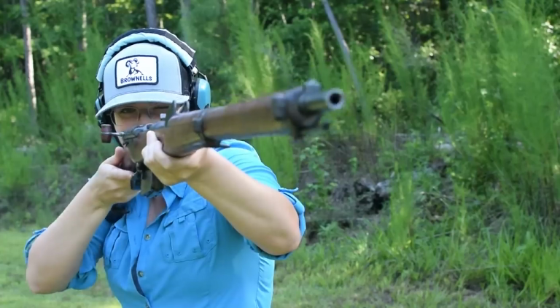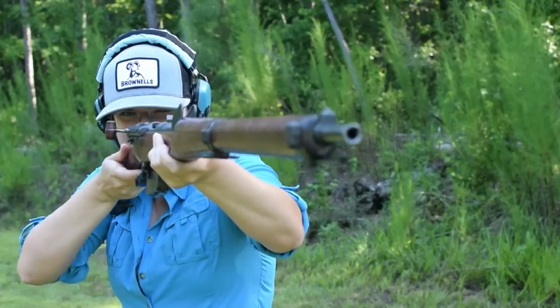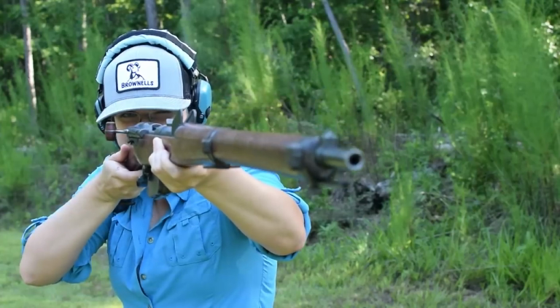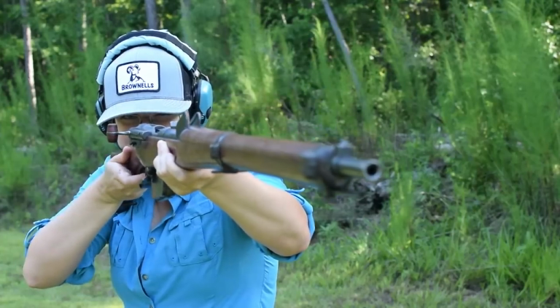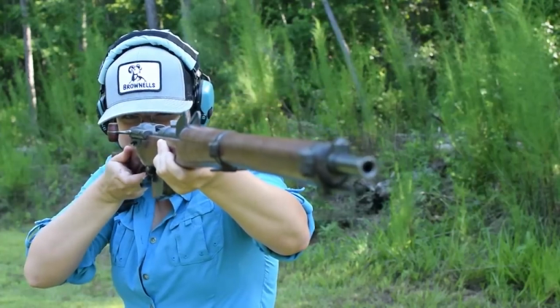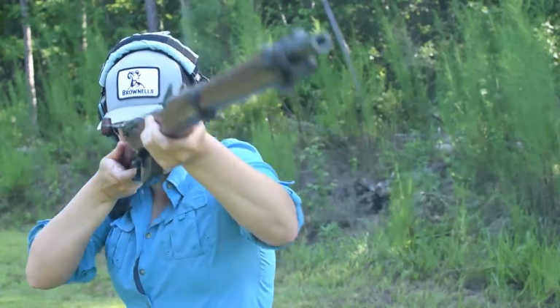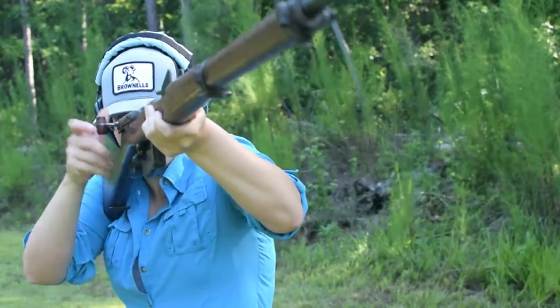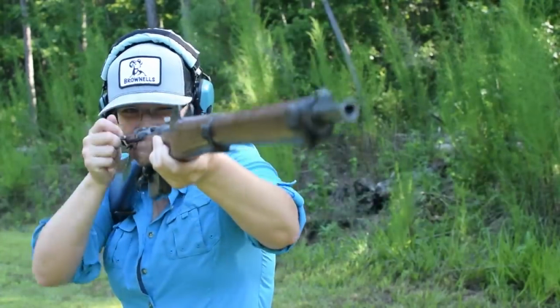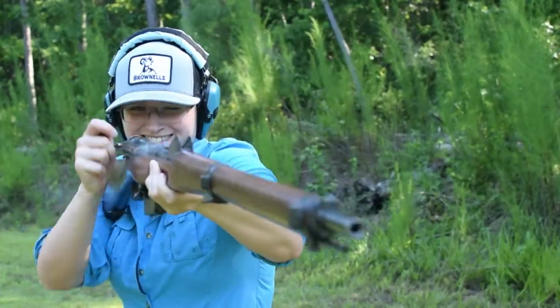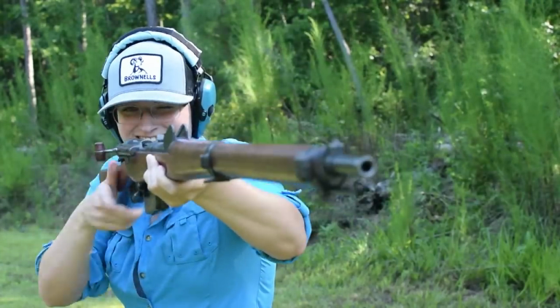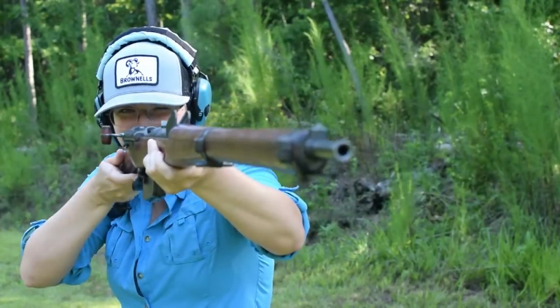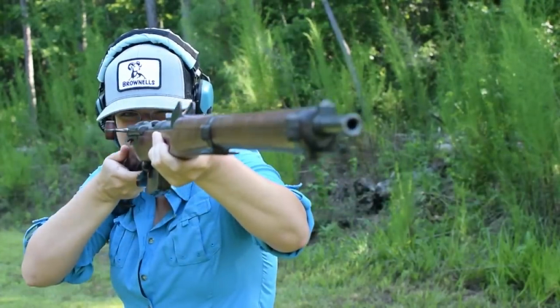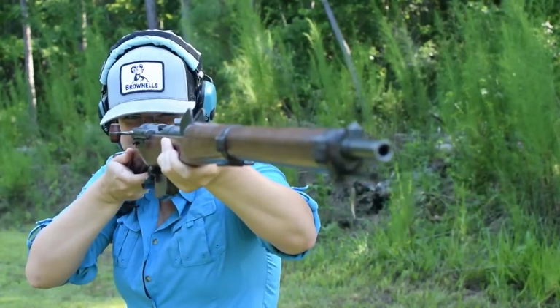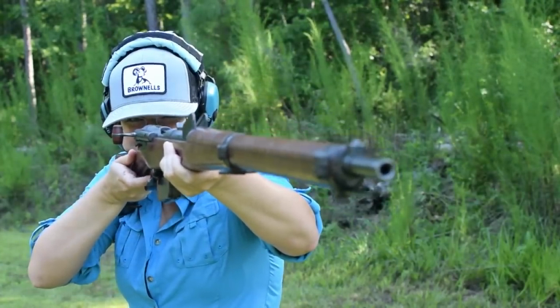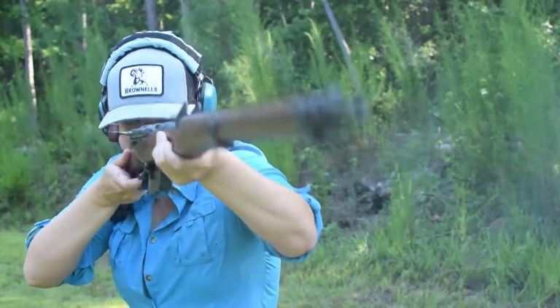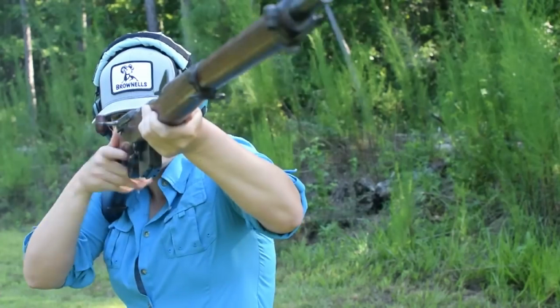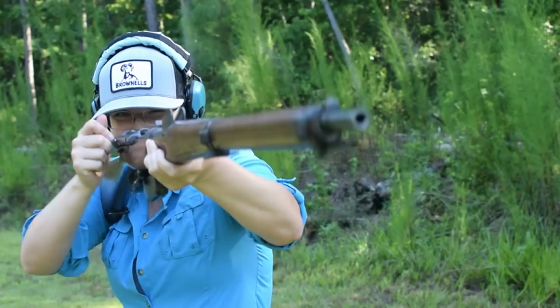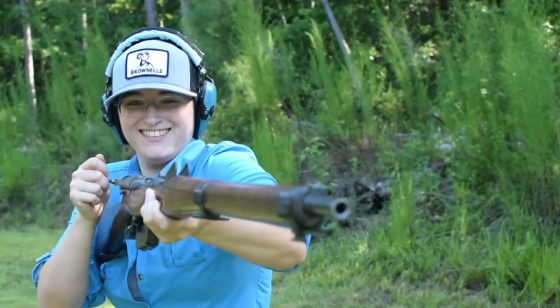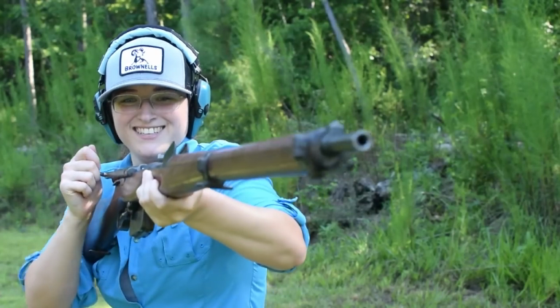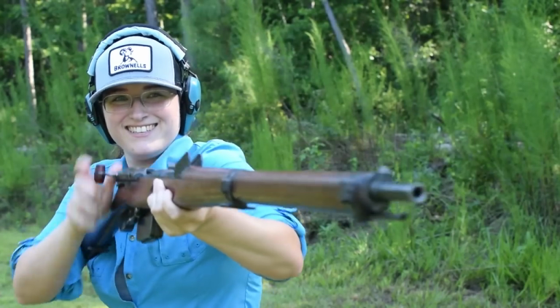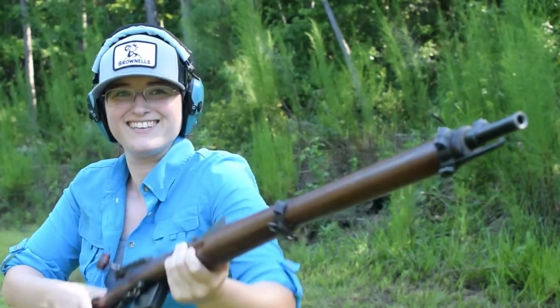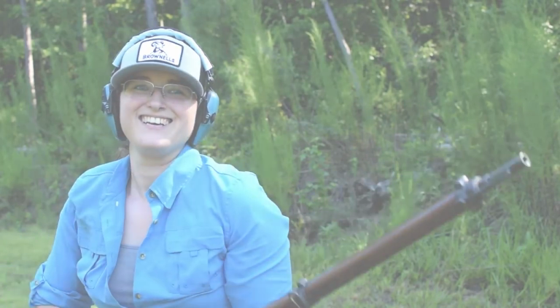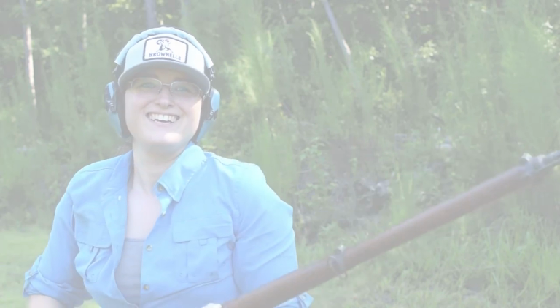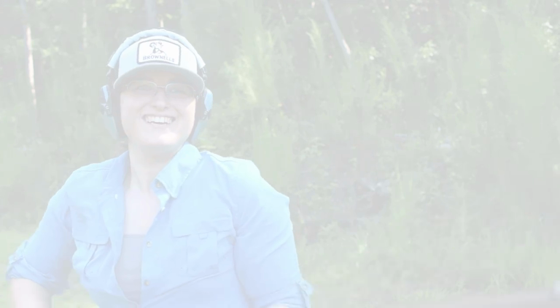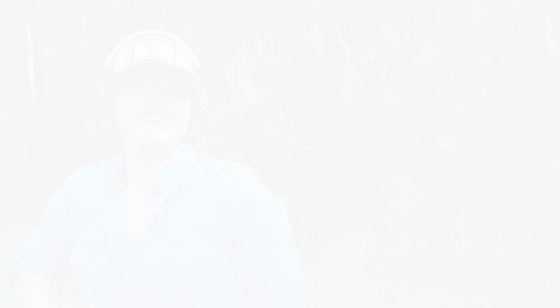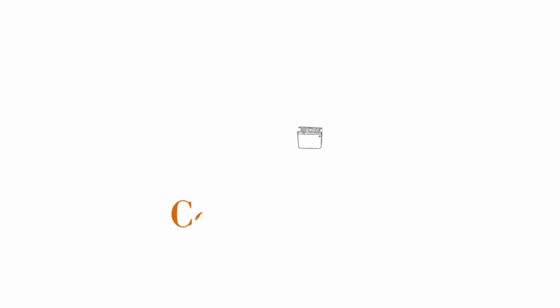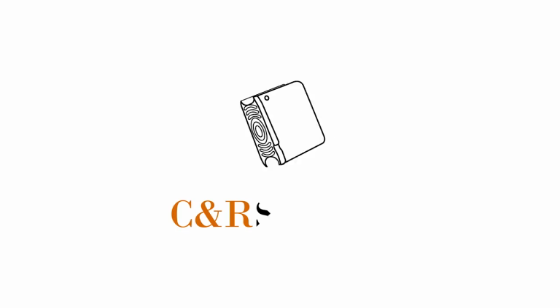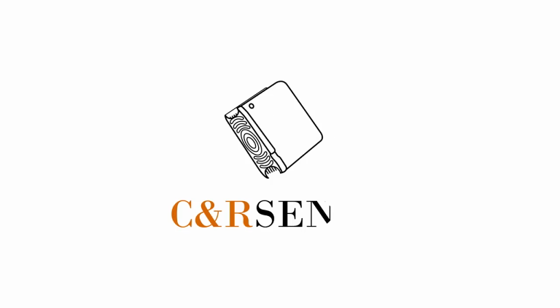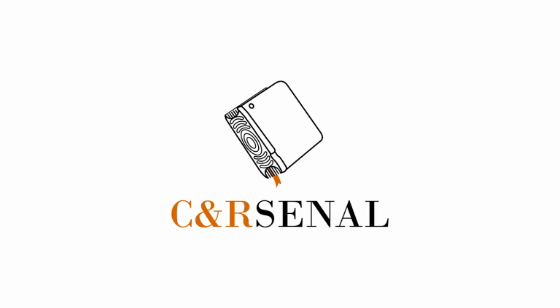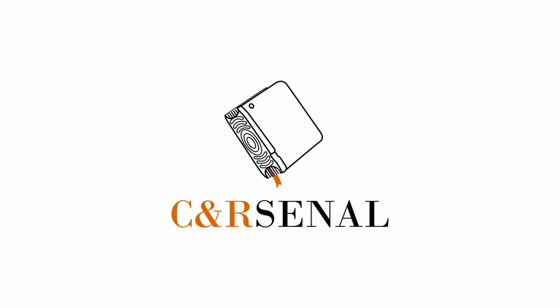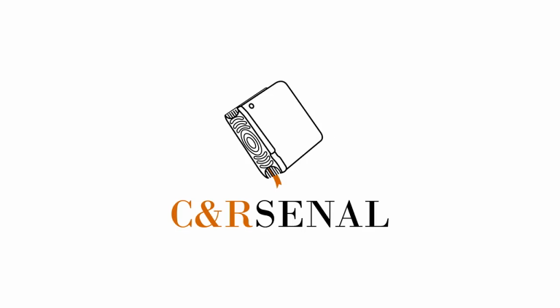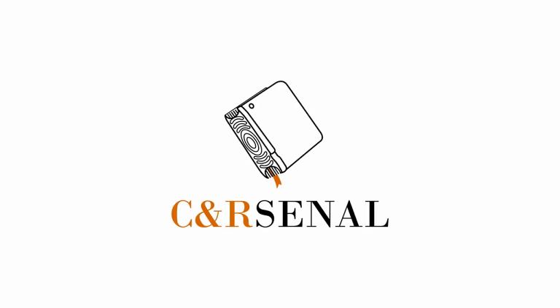Overall, this is a complex and unnecessarily long-action rifle, and we'll see some major improvements as we make our way down the Schmidt family tree. If you'd like to know more, subscribe to see an arsenal.